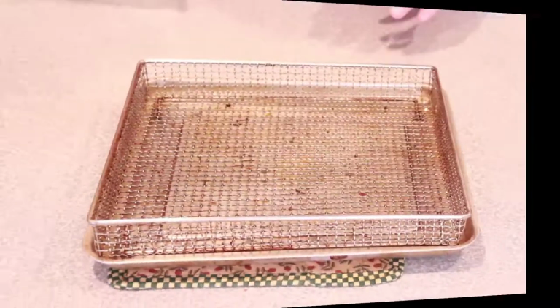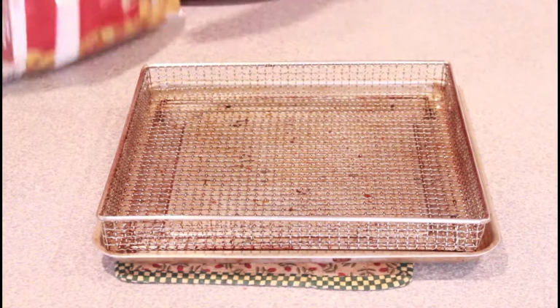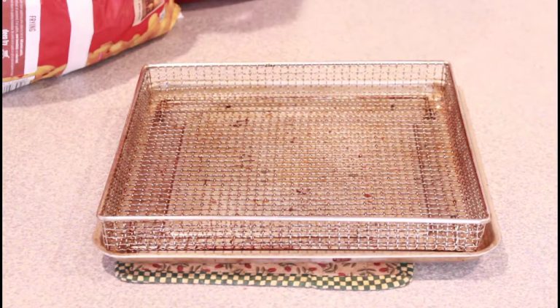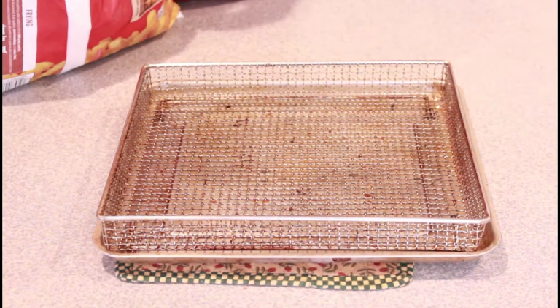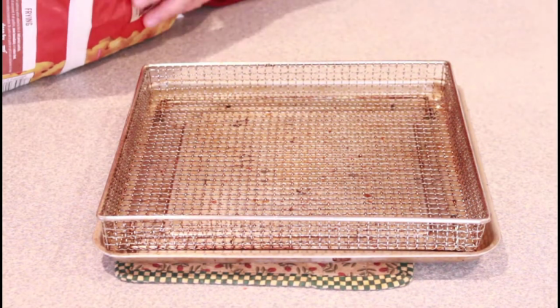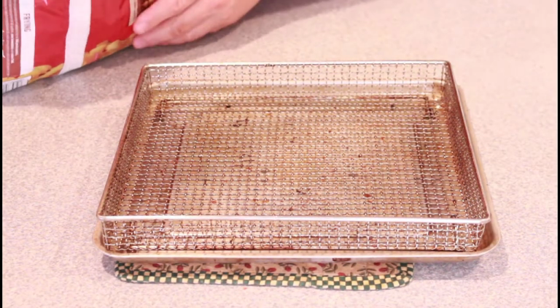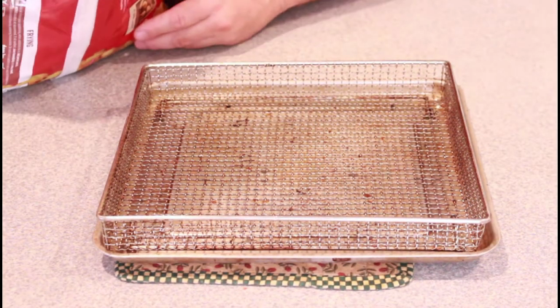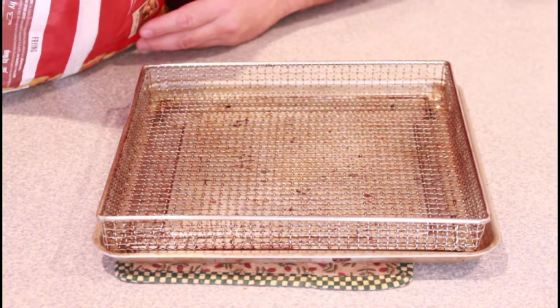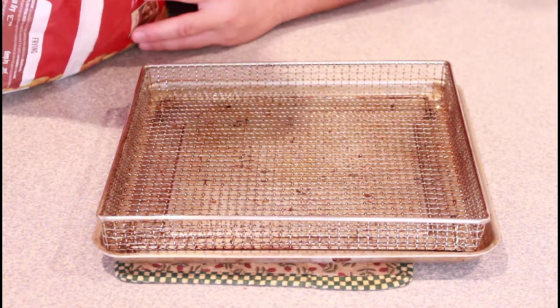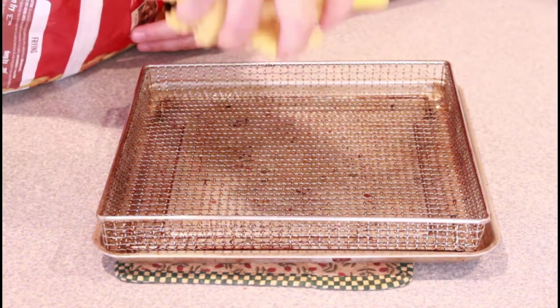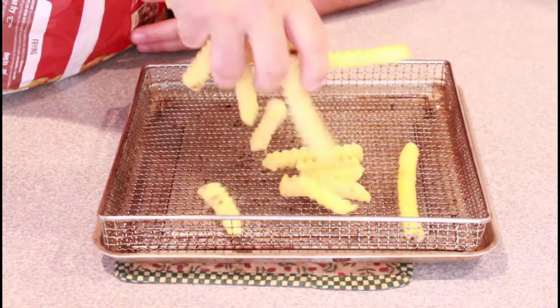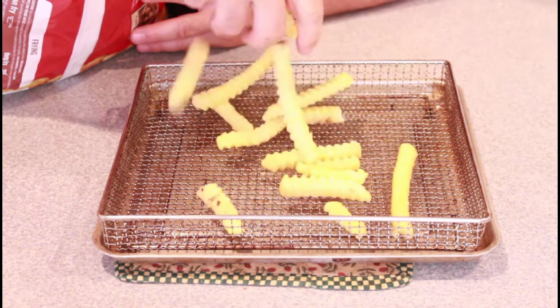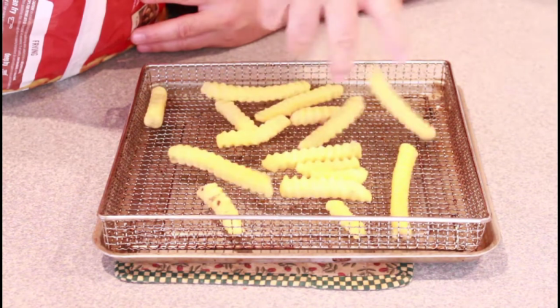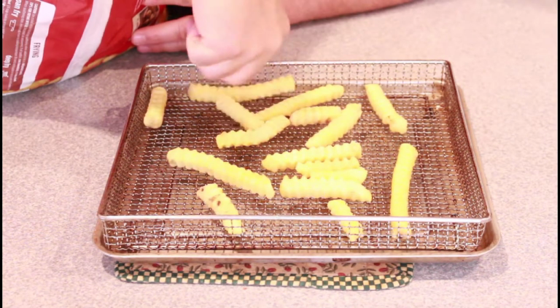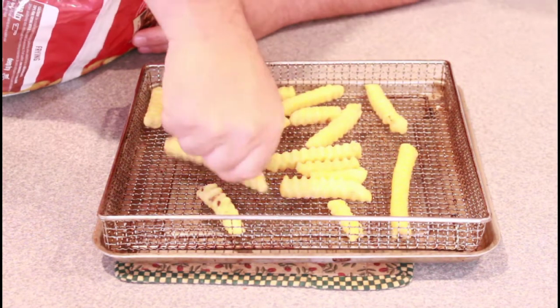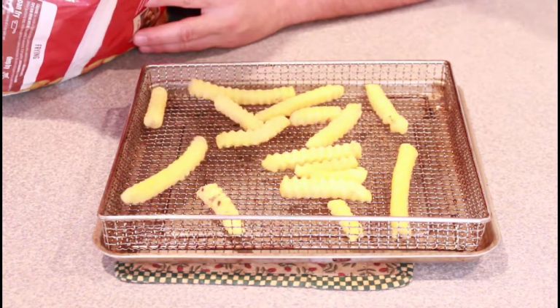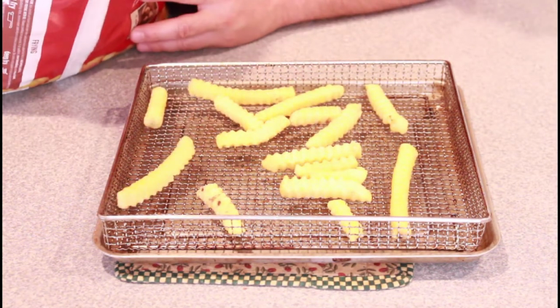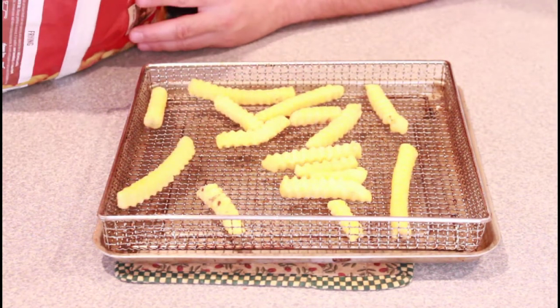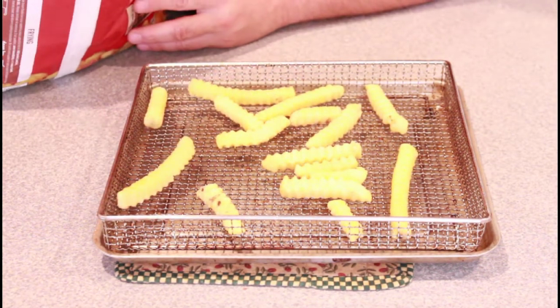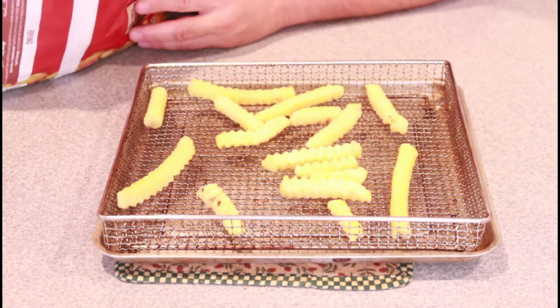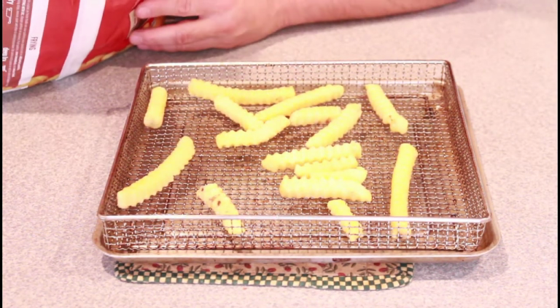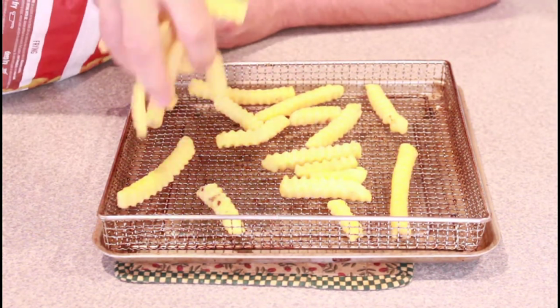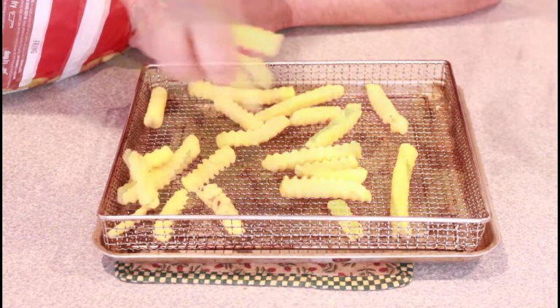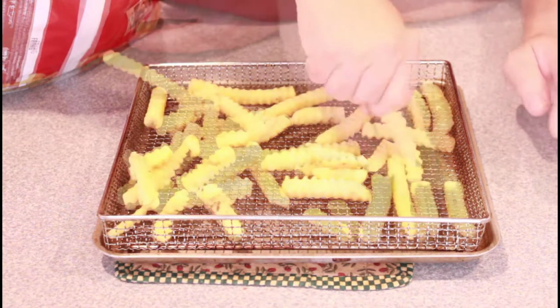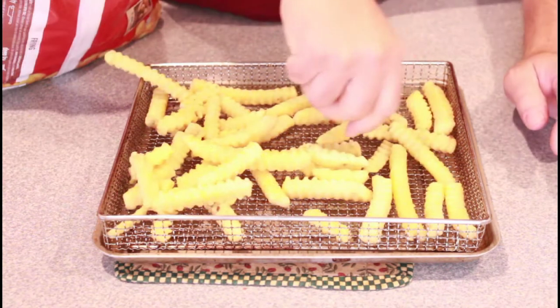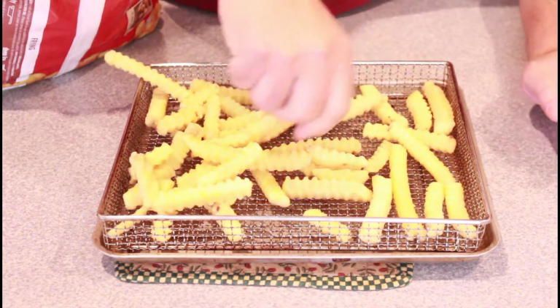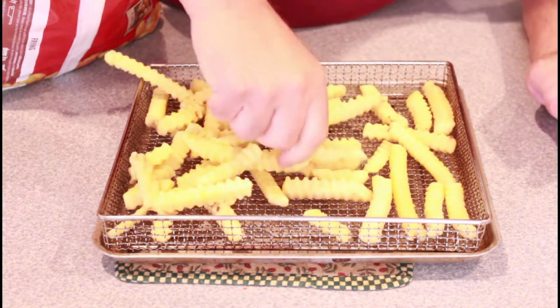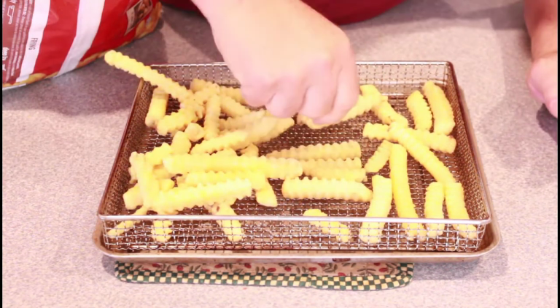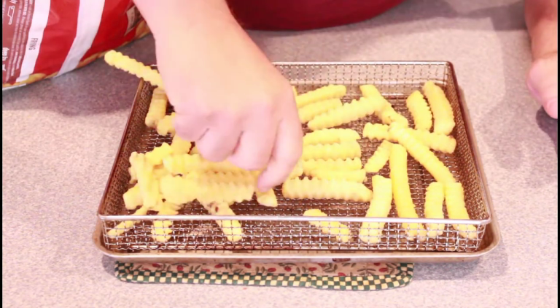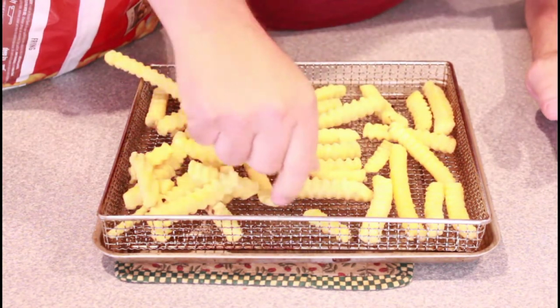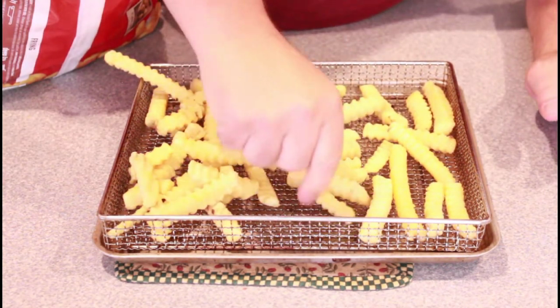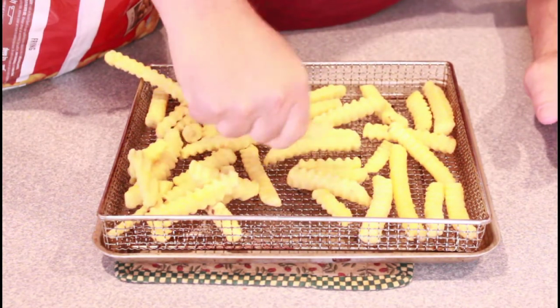Let's put our fries in our air fryer basket. We want to keep these pretty much one layer deep and we want to keep a little space in between them as best we can.